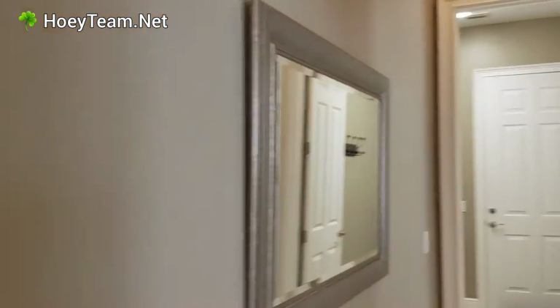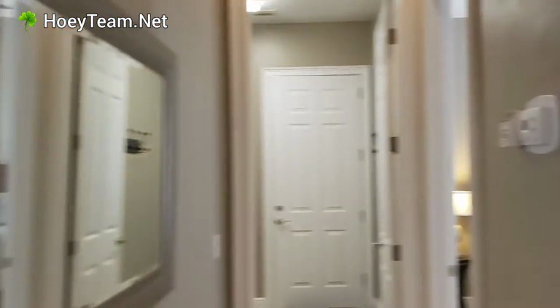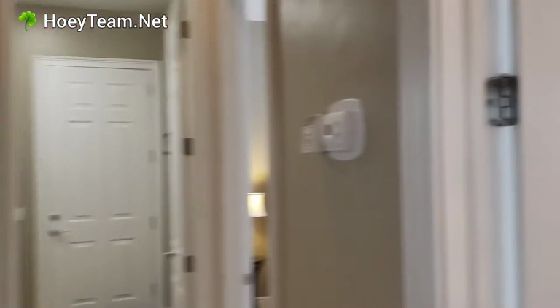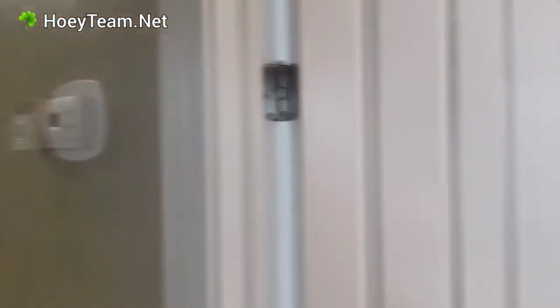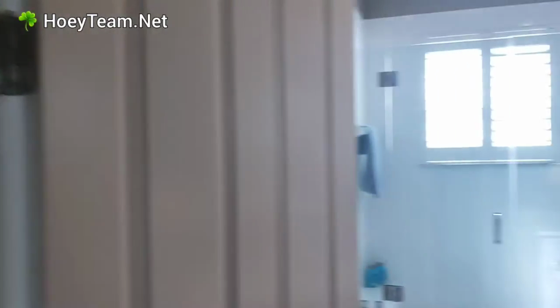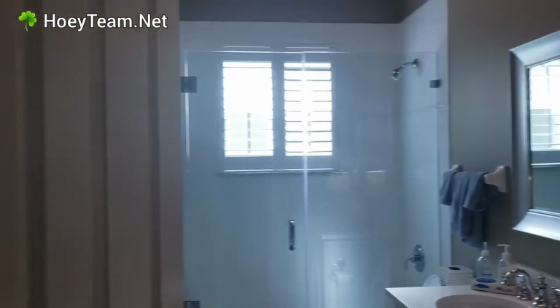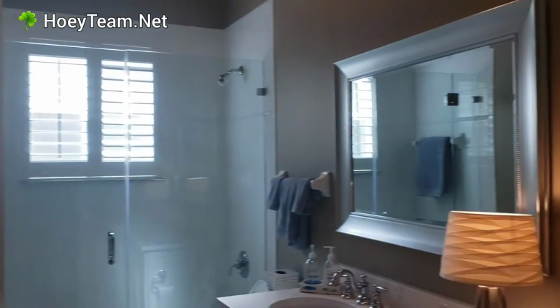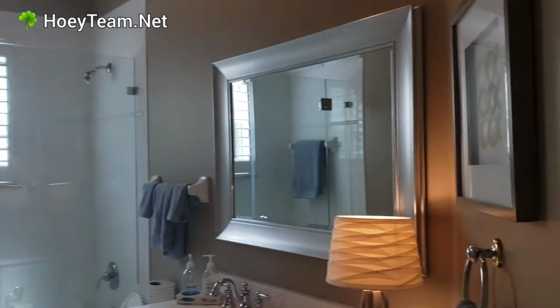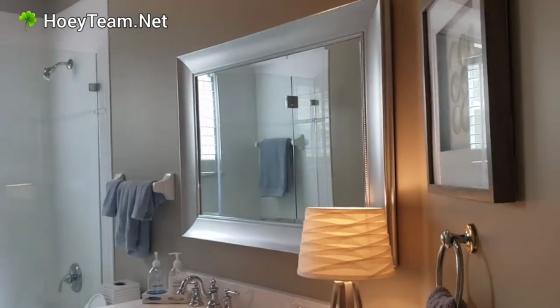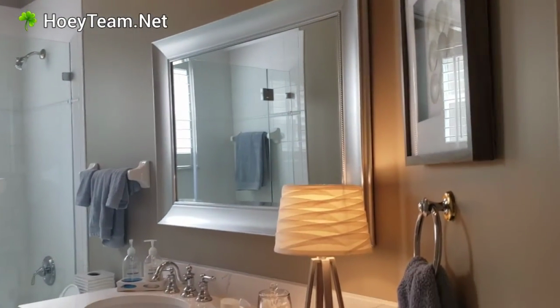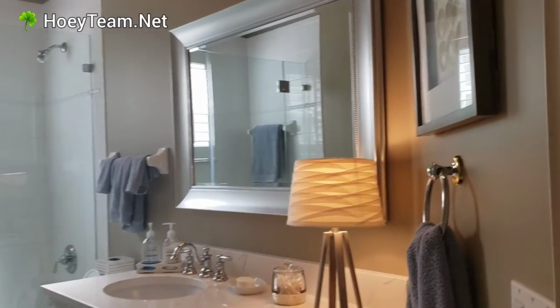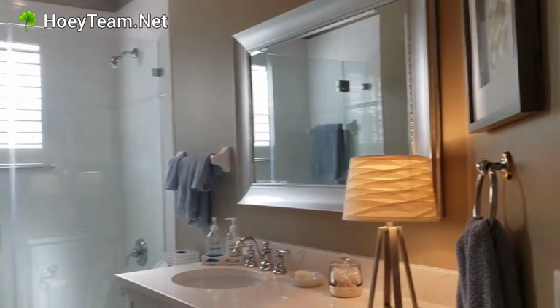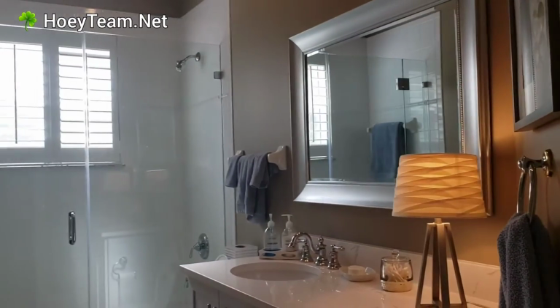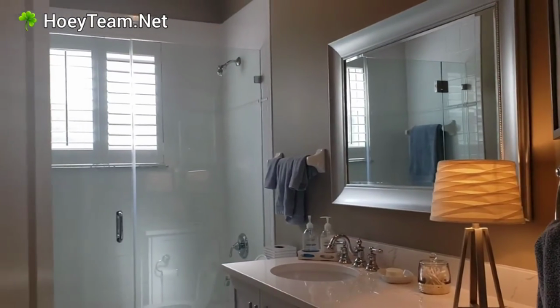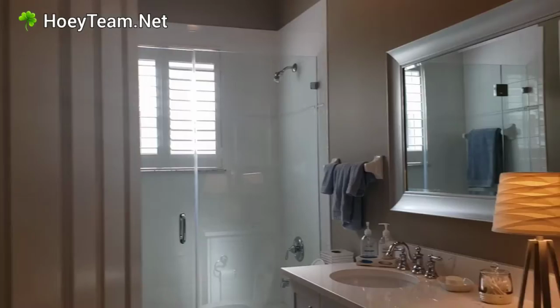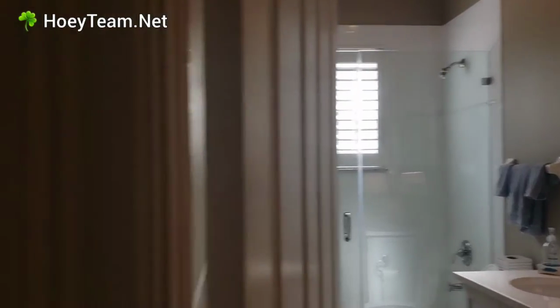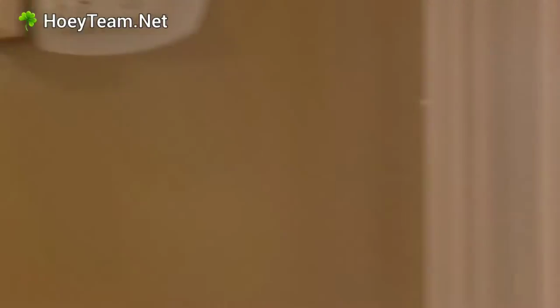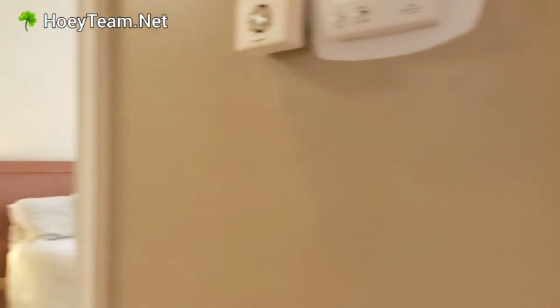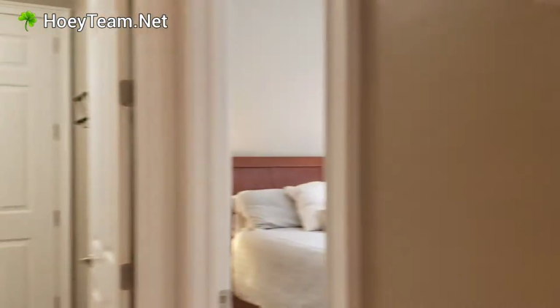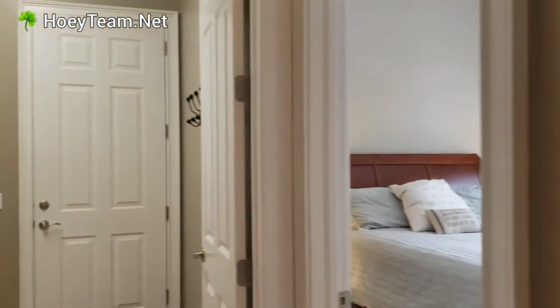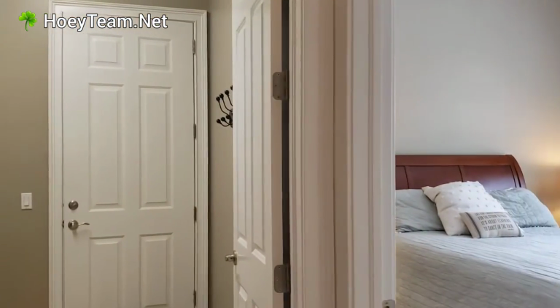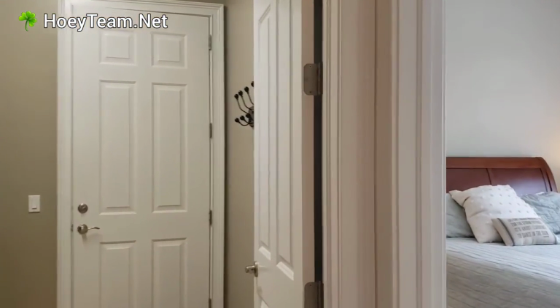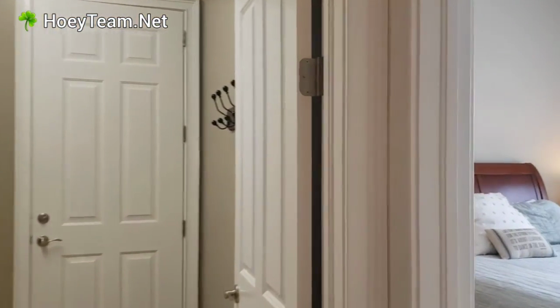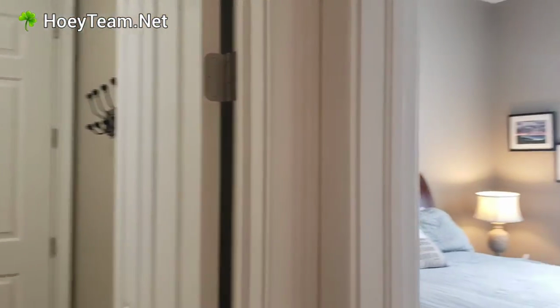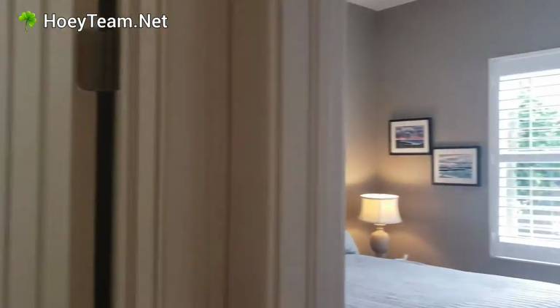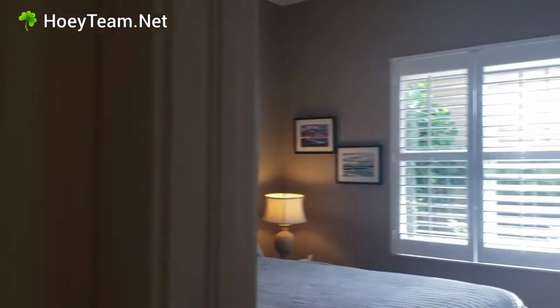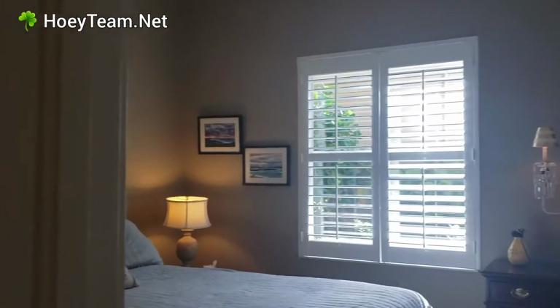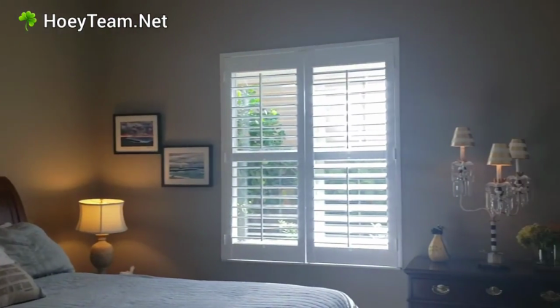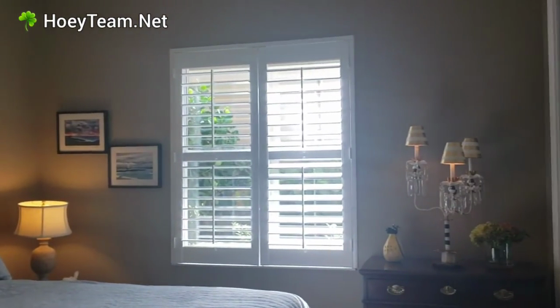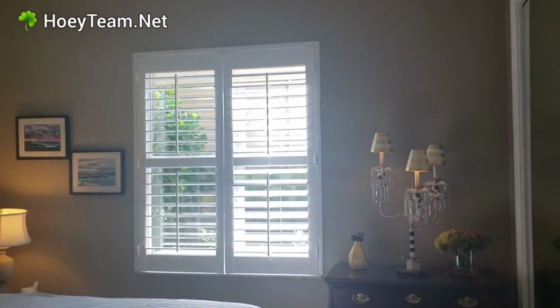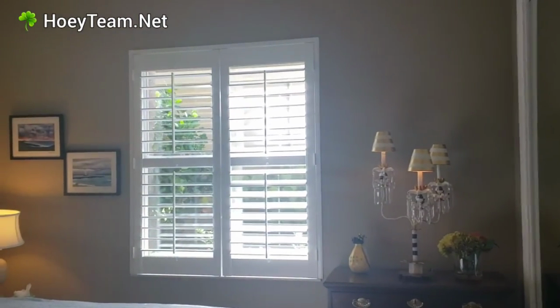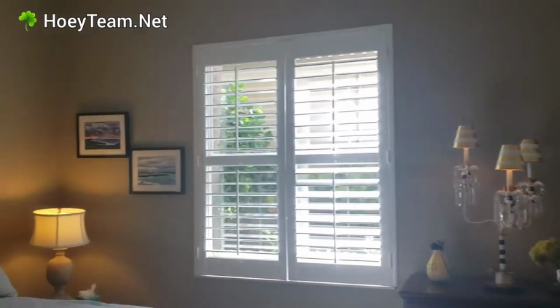The floors are from 1999, but they've been done very well with the remodel in the bathroom here. It's all been remodeled. No carpet — it's all tile.